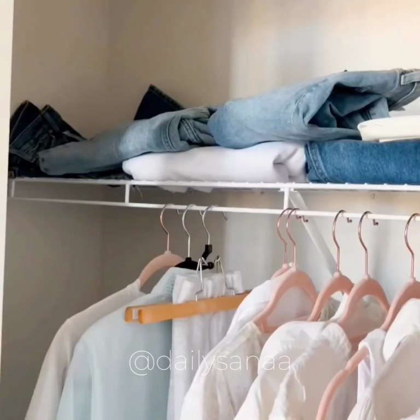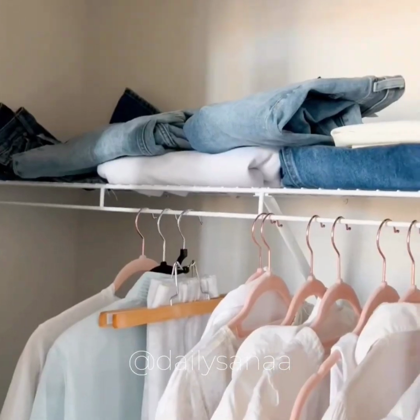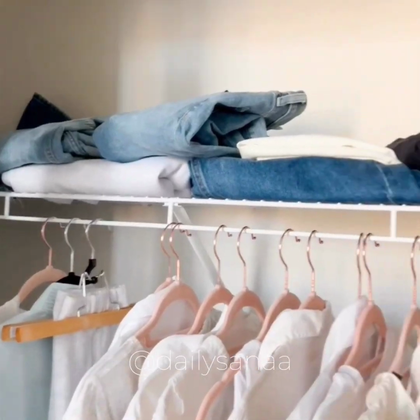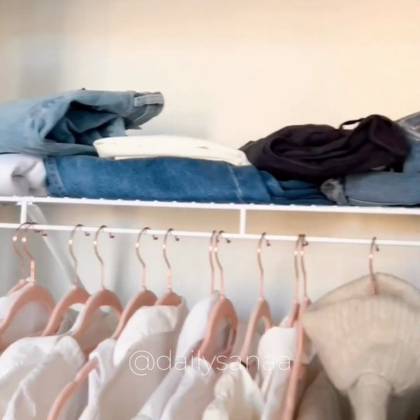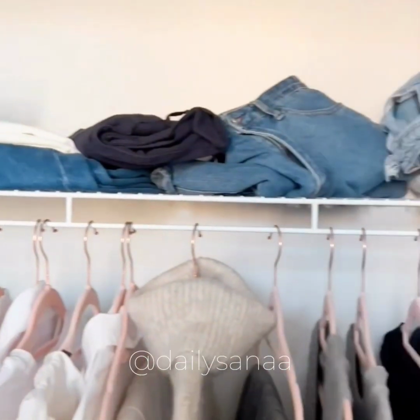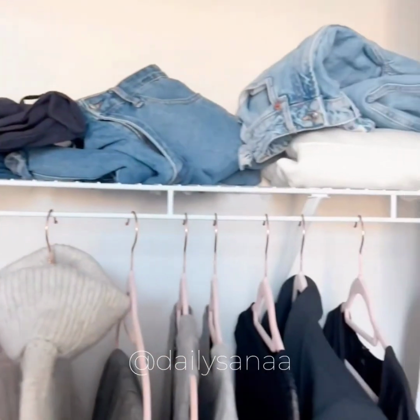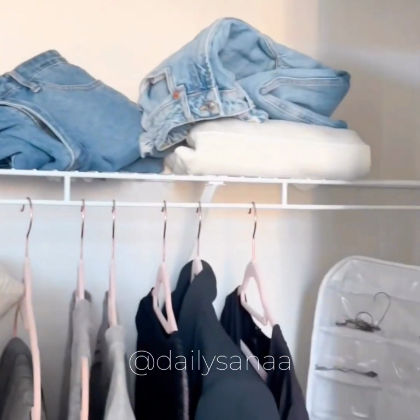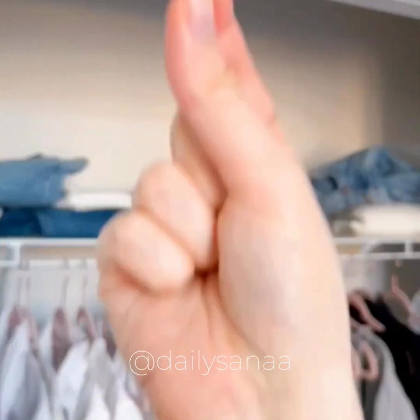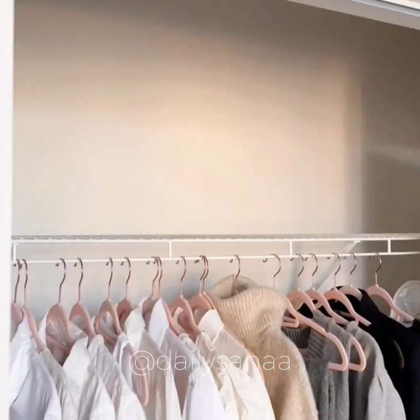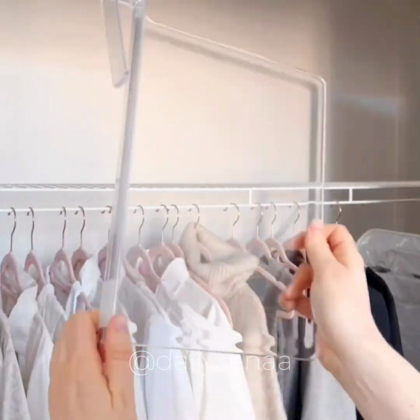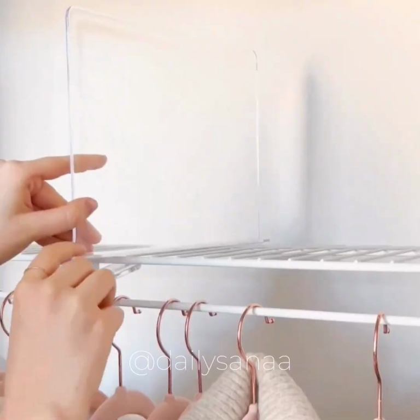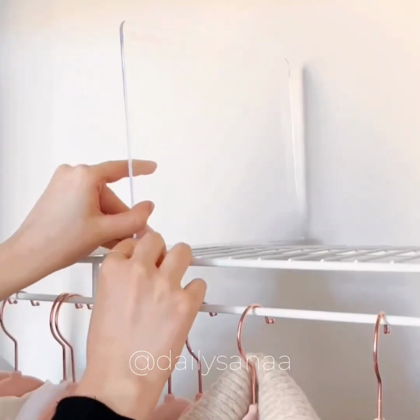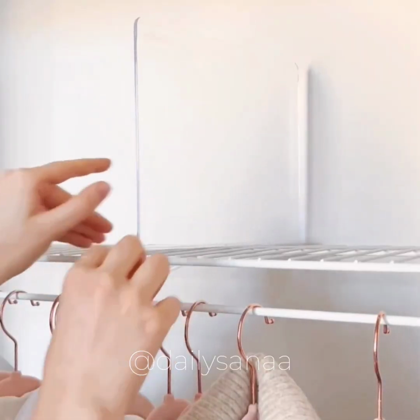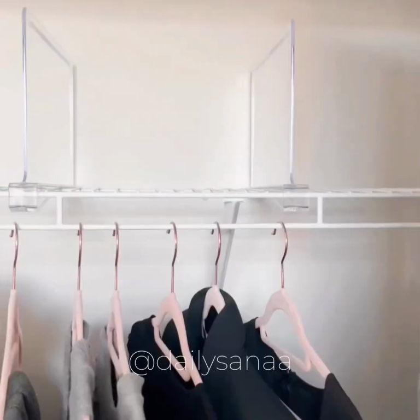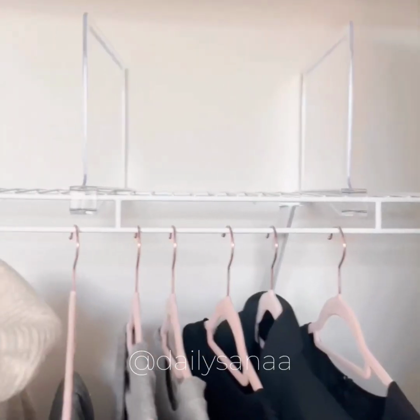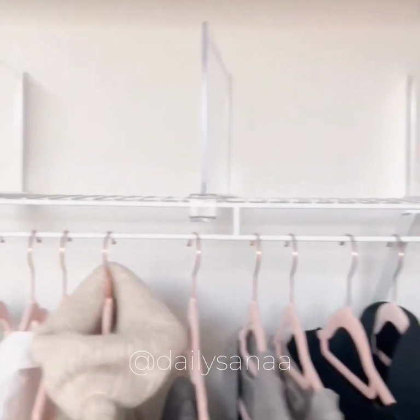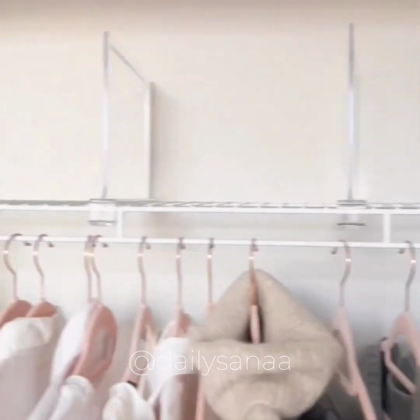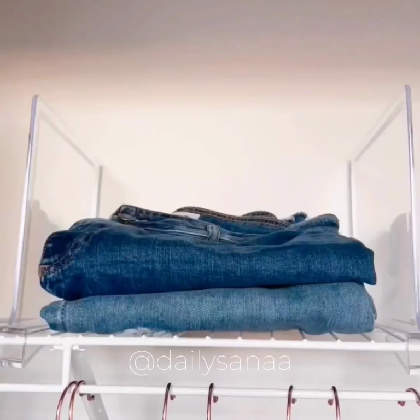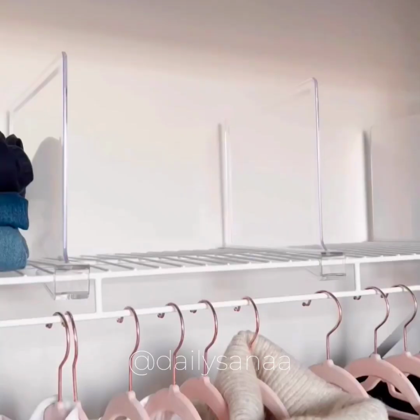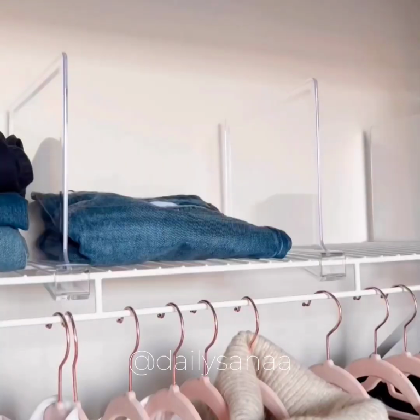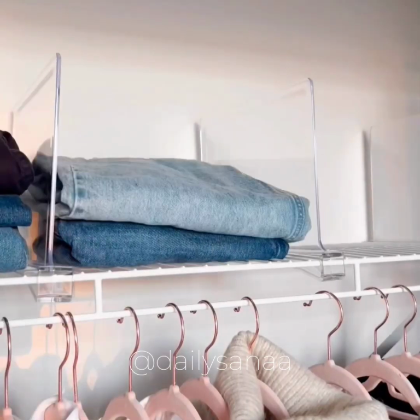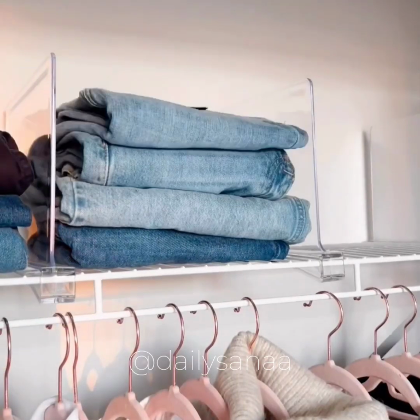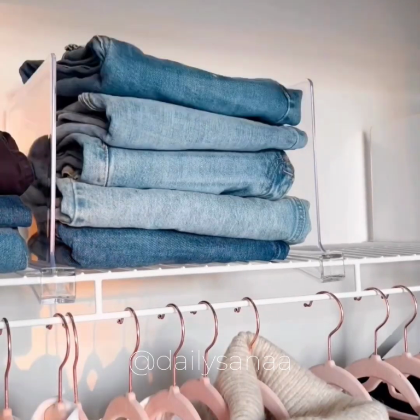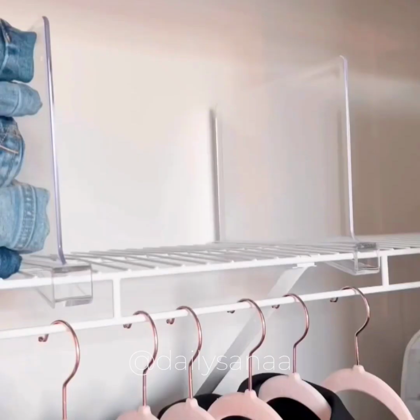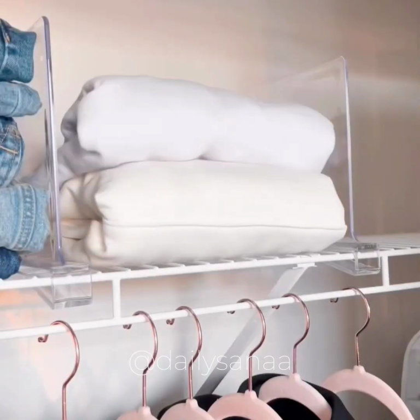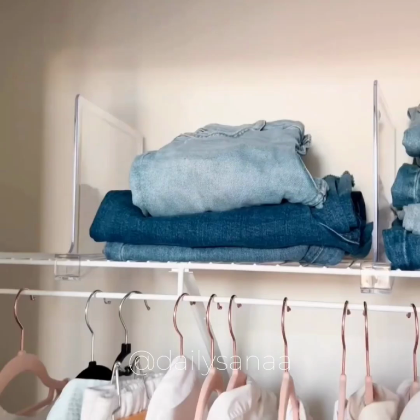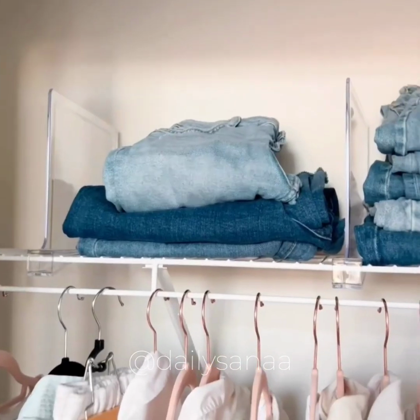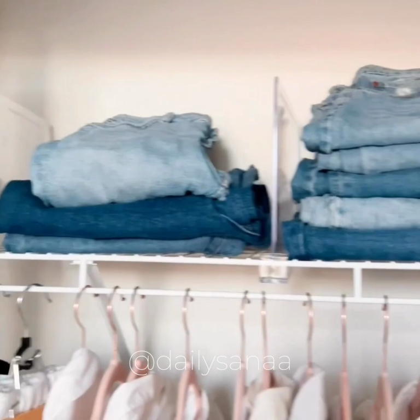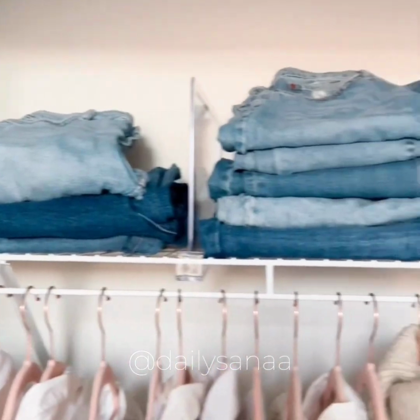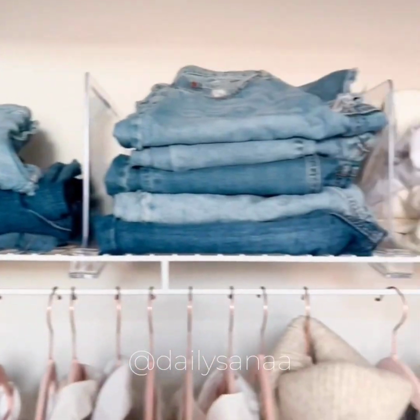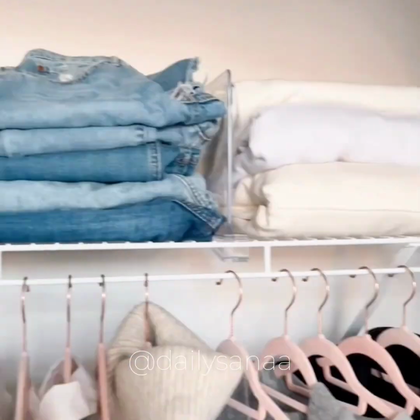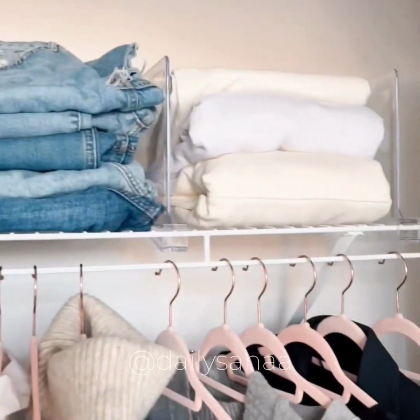And if your top closet shelf tends to get messy, you might need these acrylic shelf dividers. I use mine for clothes but they can be used for handbags, towels, or even books.